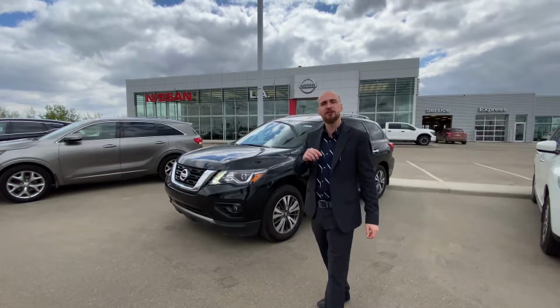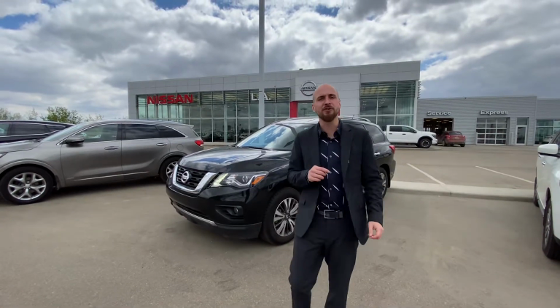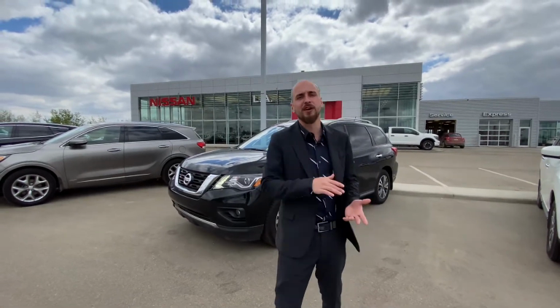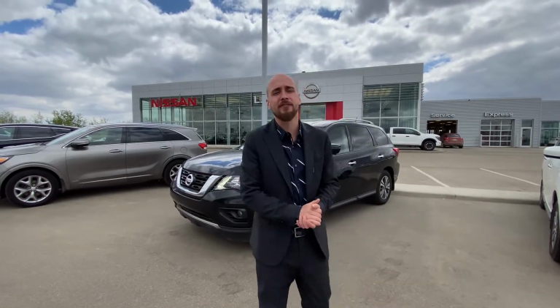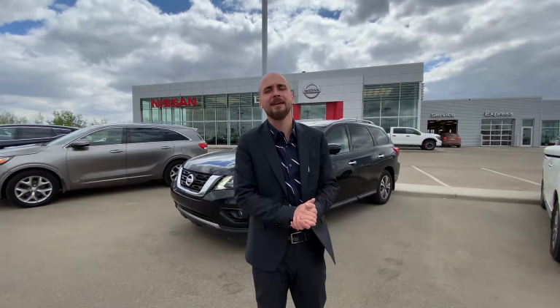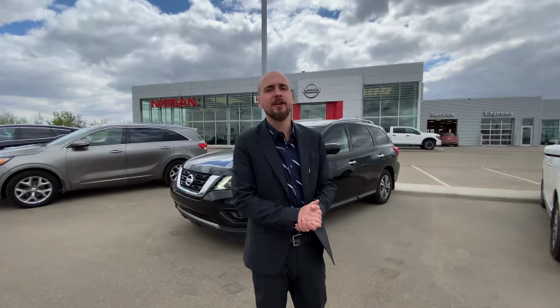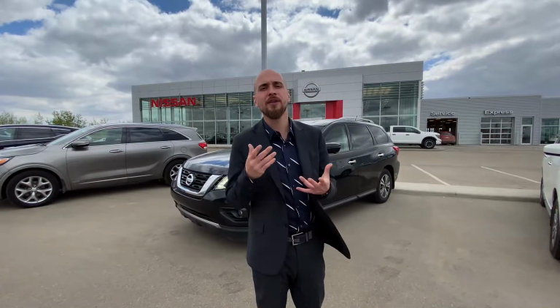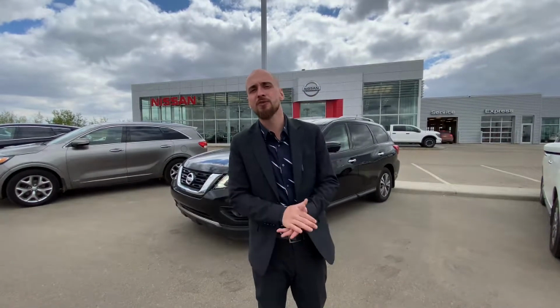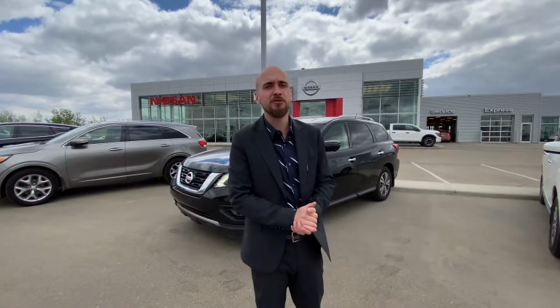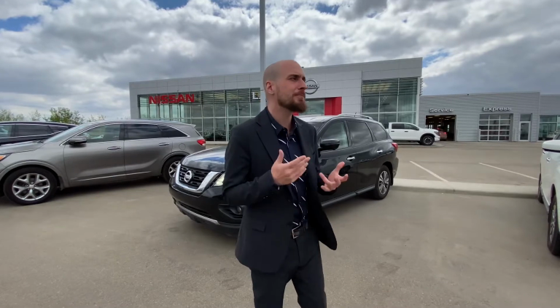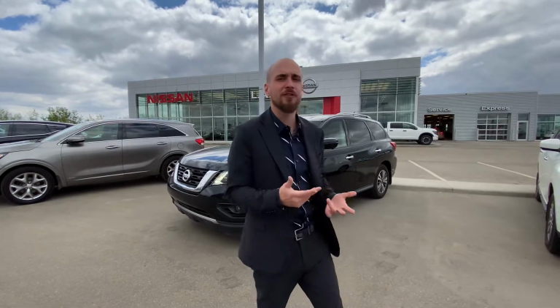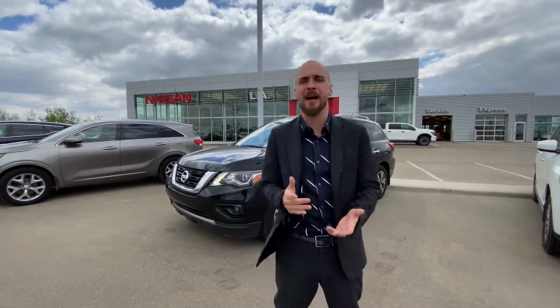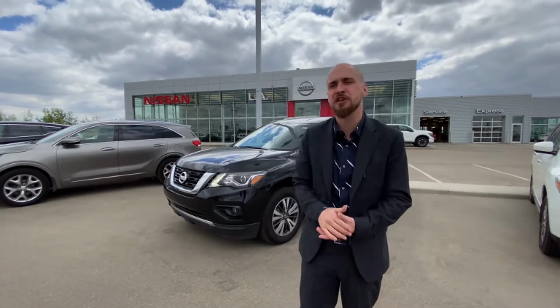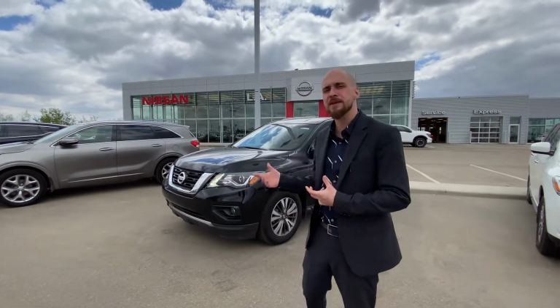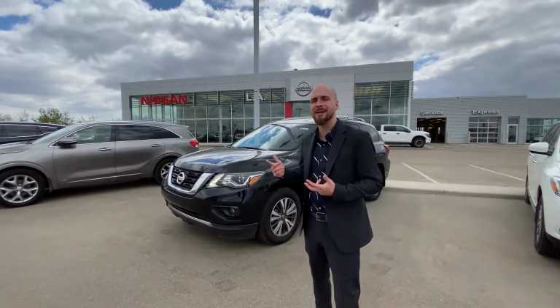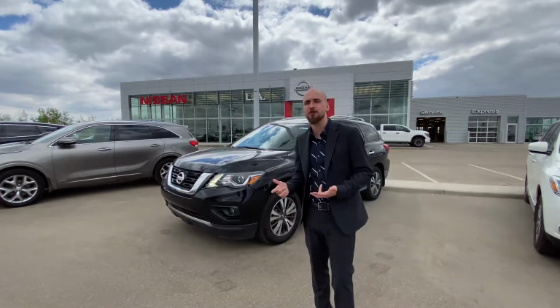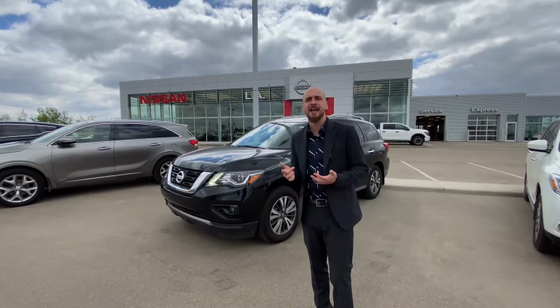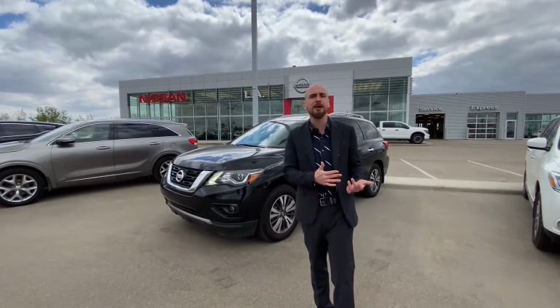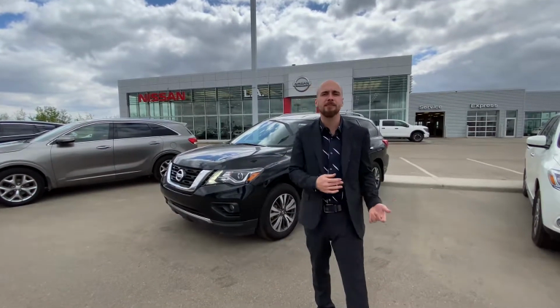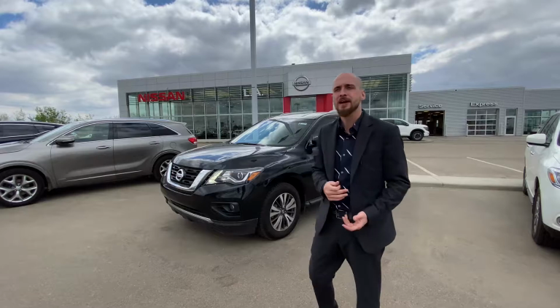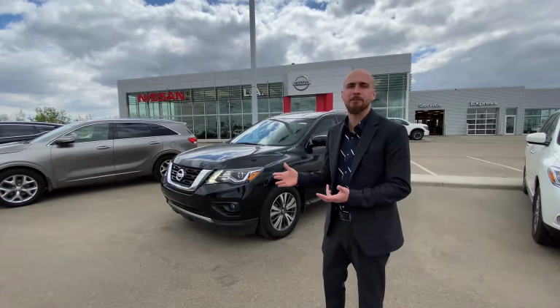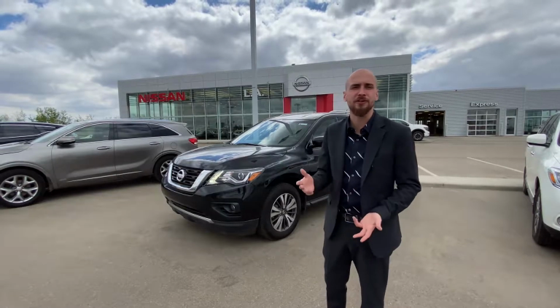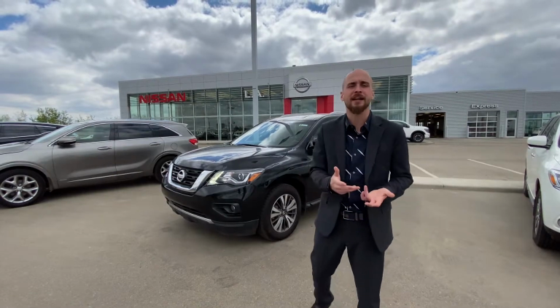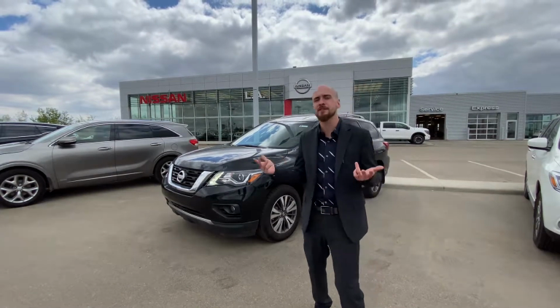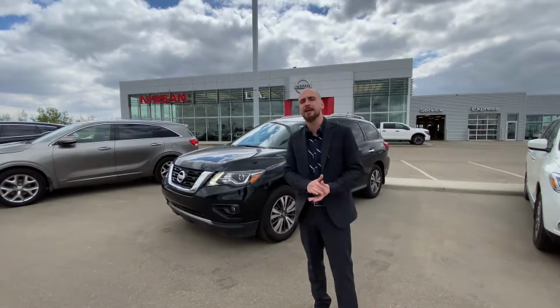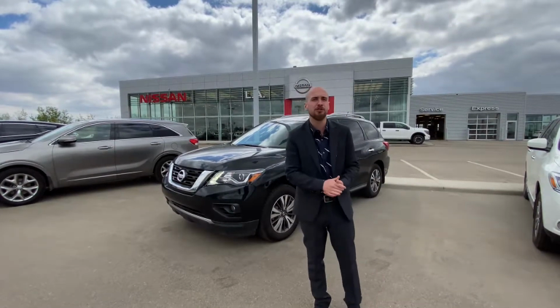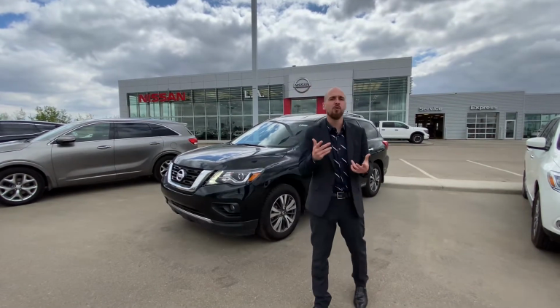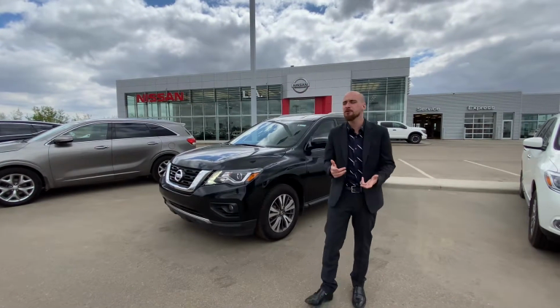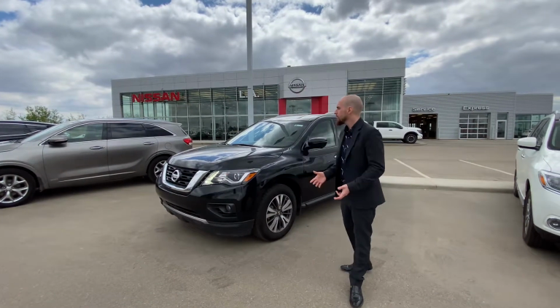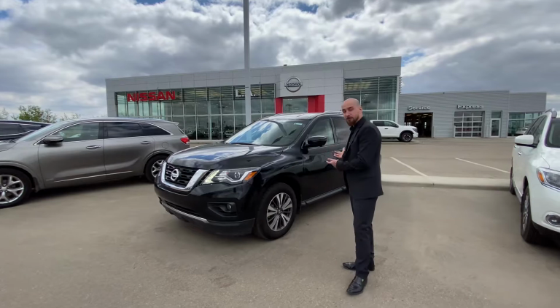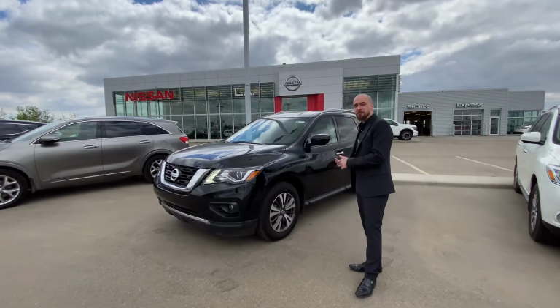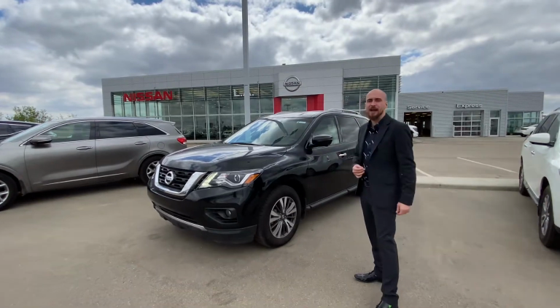Good afternoon, Arun. It's Ryan down here from LA Nissan. I want to thank you for reaching out to us about our beautiful Nissan Pathfinders. I know you were speaking with my manager Firoz and my colleague Brendan about a couple different units, and I just wanted to step outside and show you one of the beautiful pre-owned options that we have.